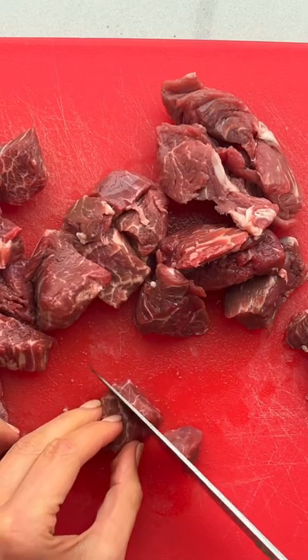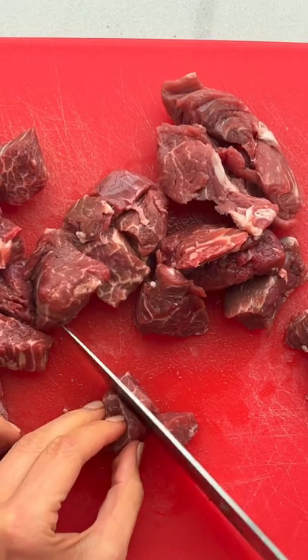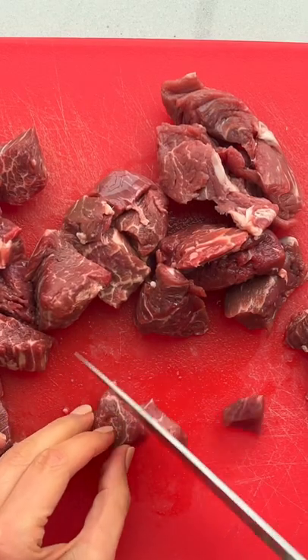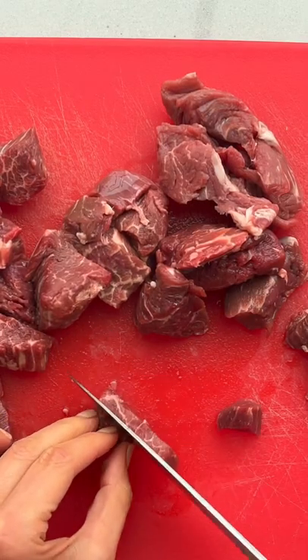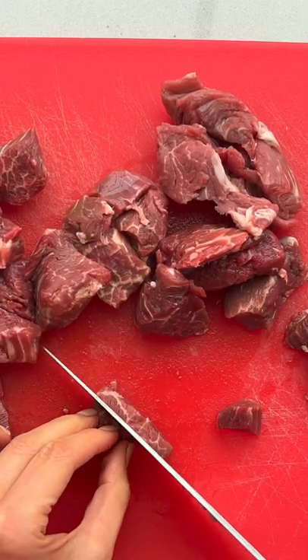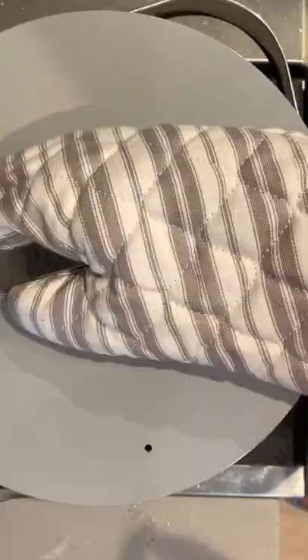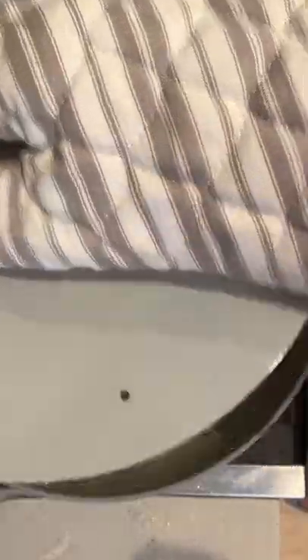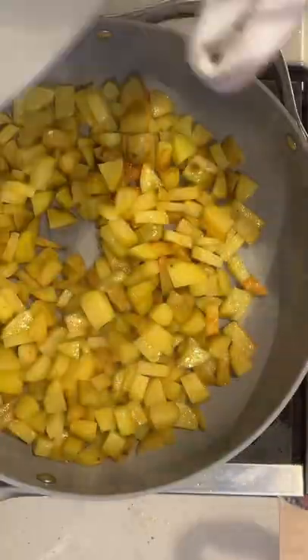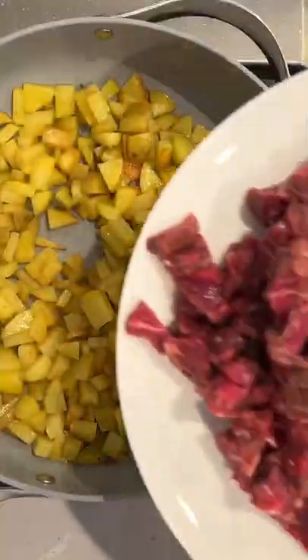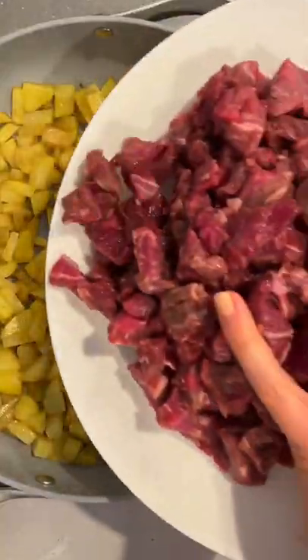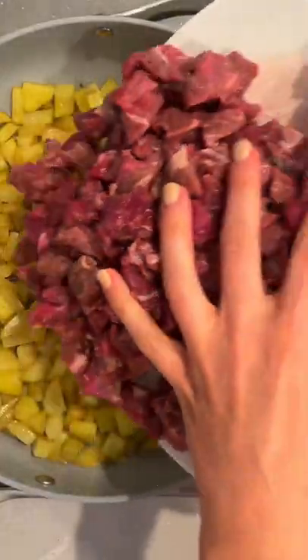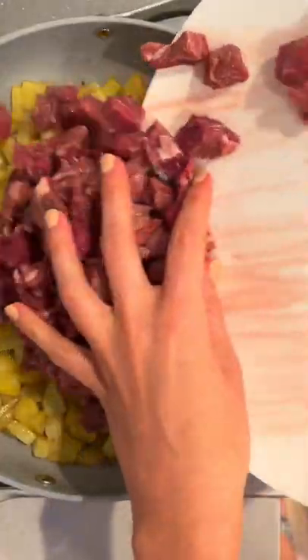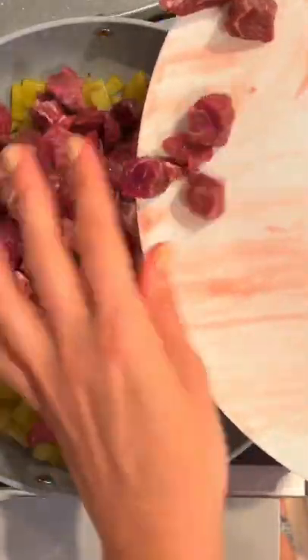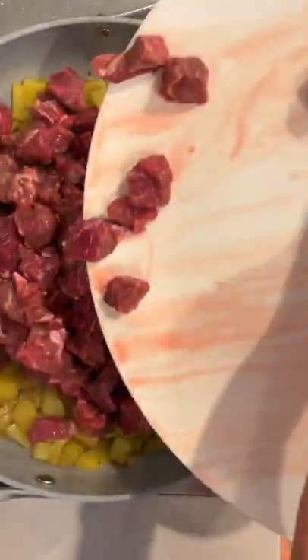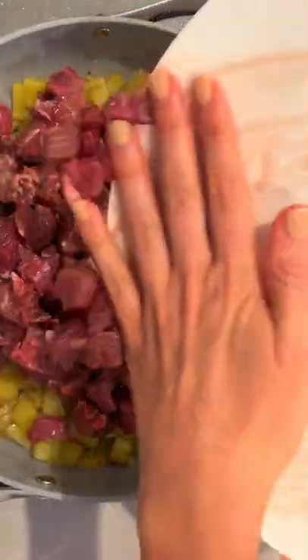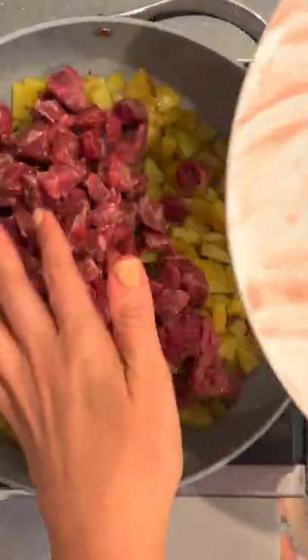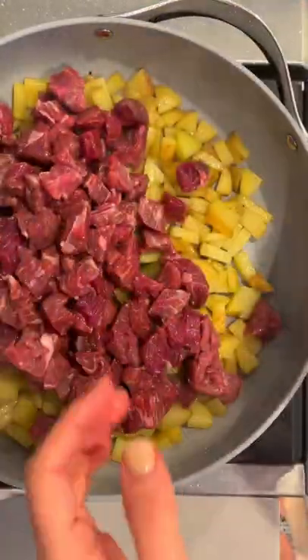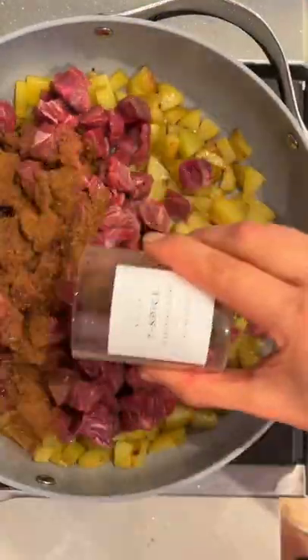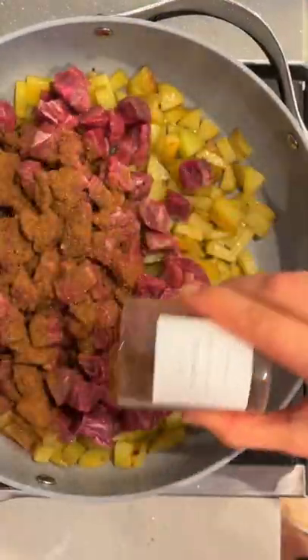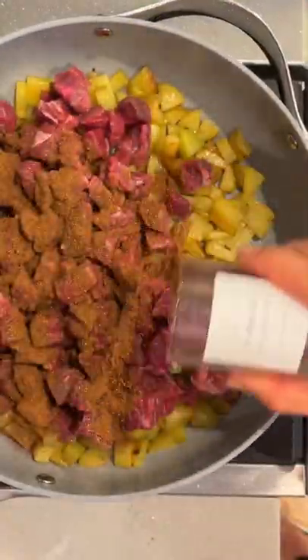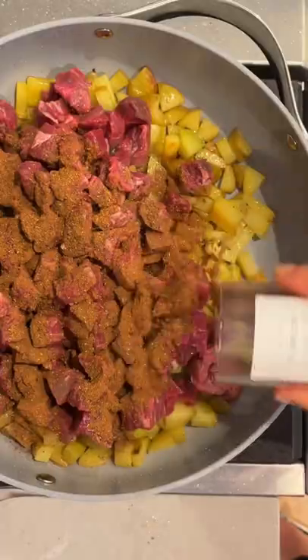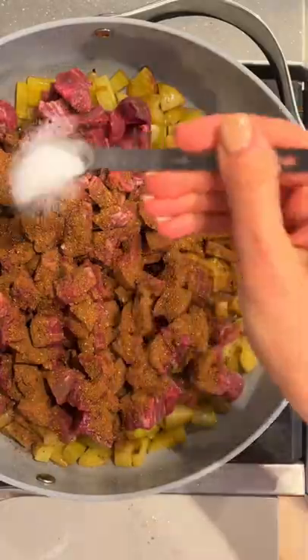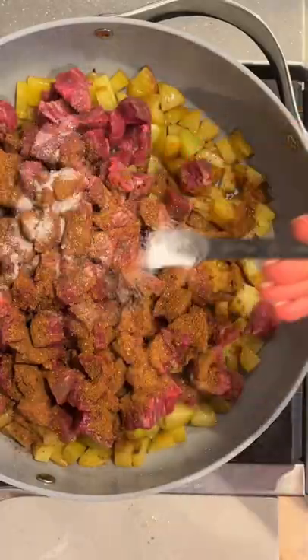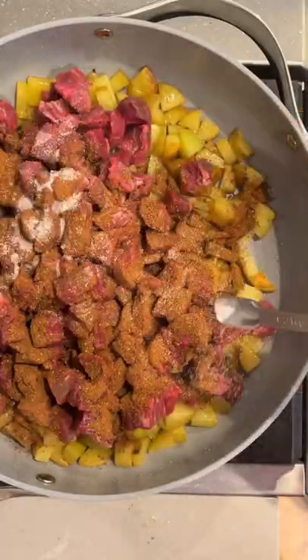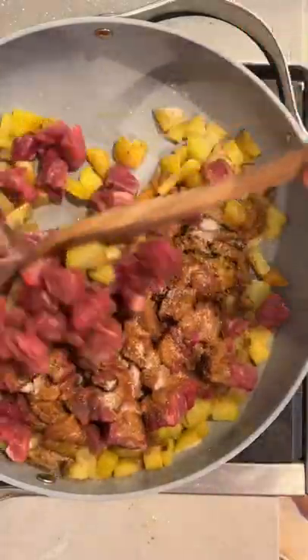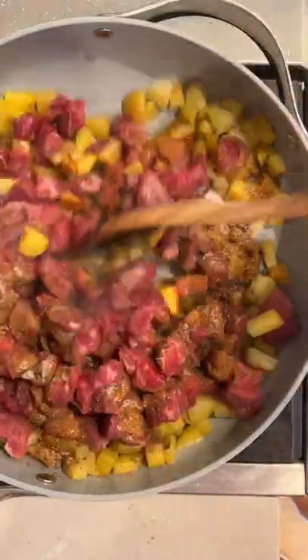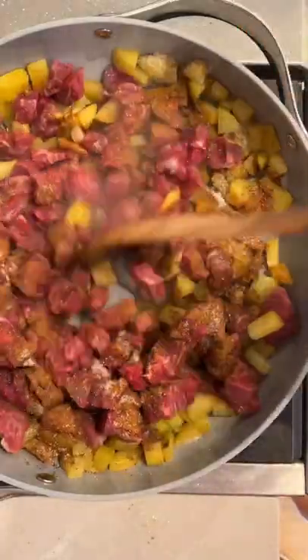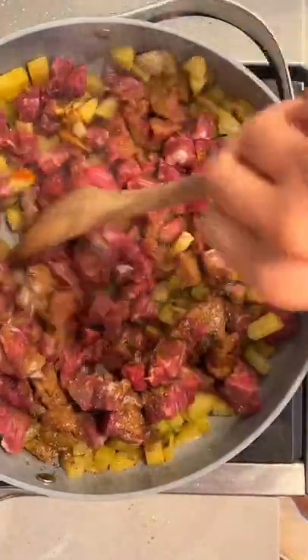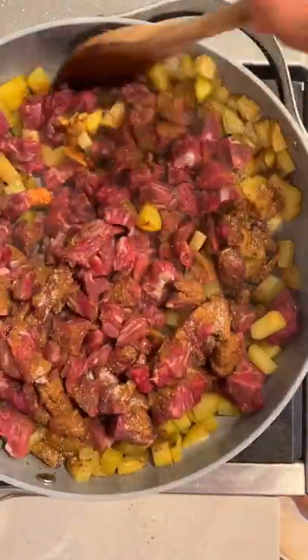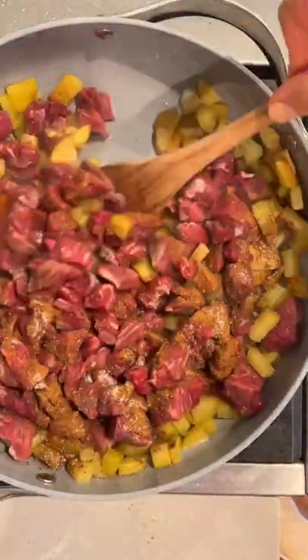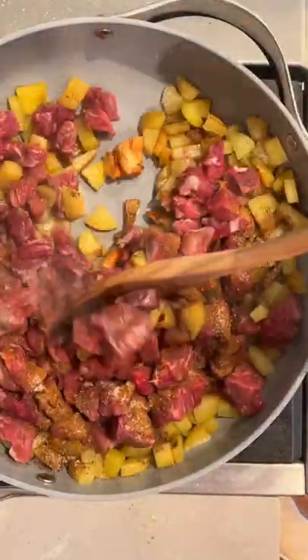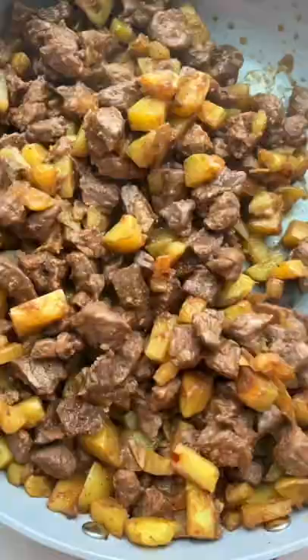Then cut one and a half pounds of steak into small cubes and add those to the potatoes, along with seven spice and salt. Cook for a few minutes until the potatoes get crisp and the steak is fully cooked through.